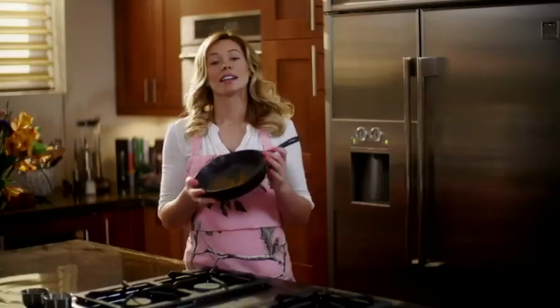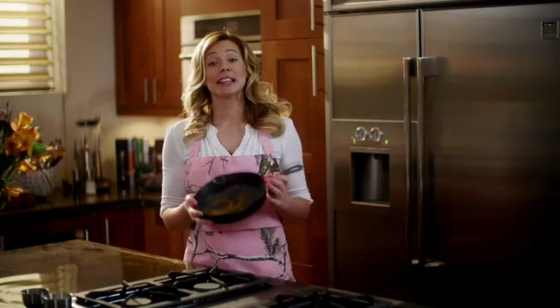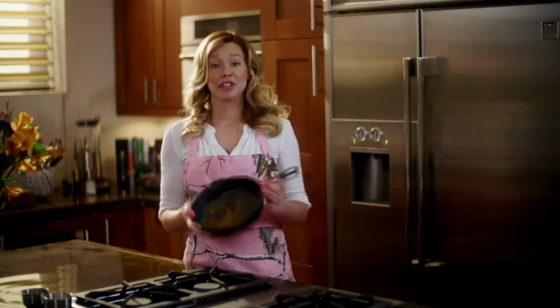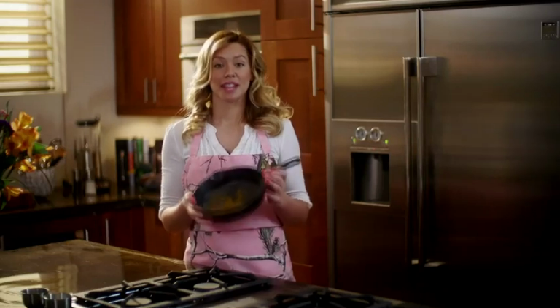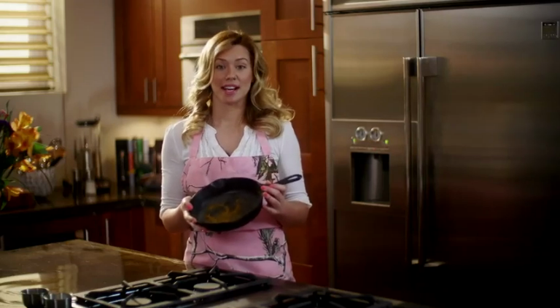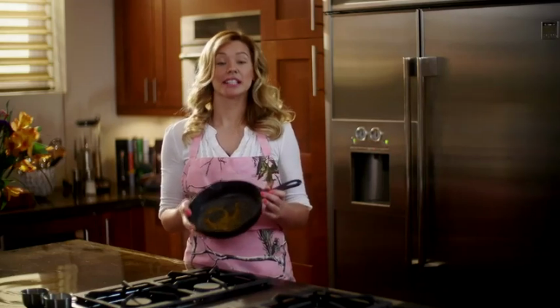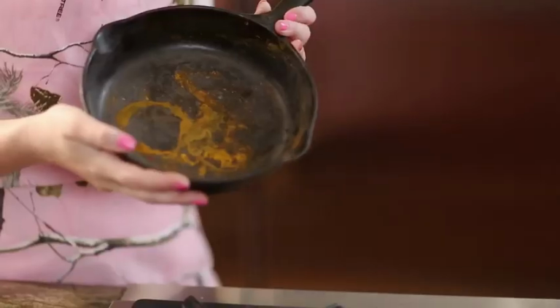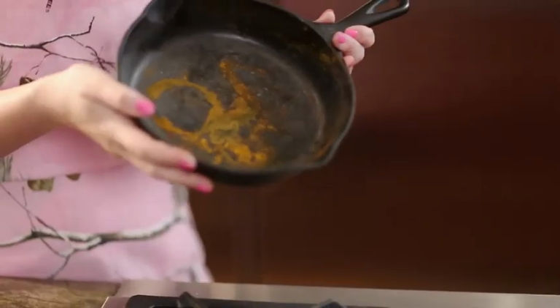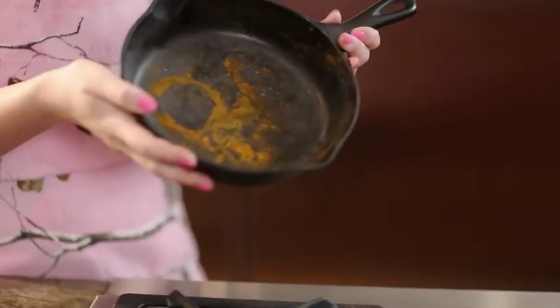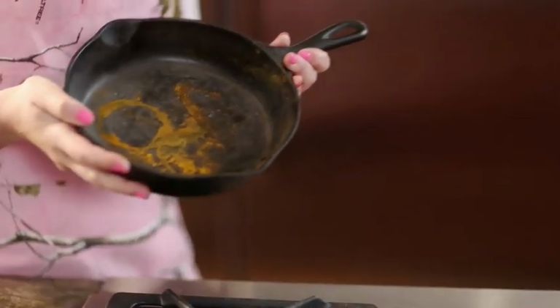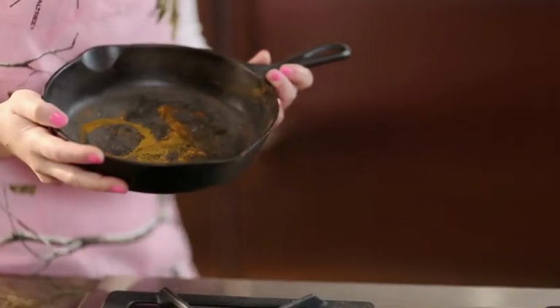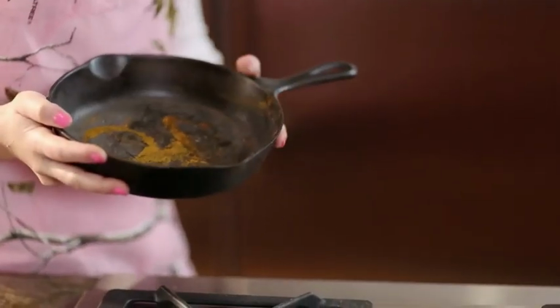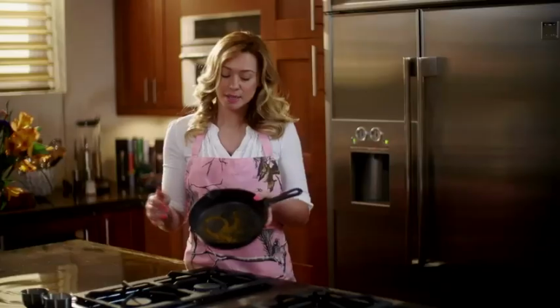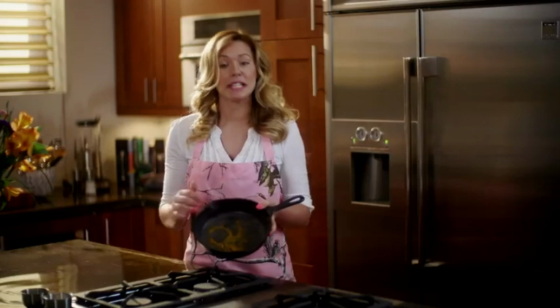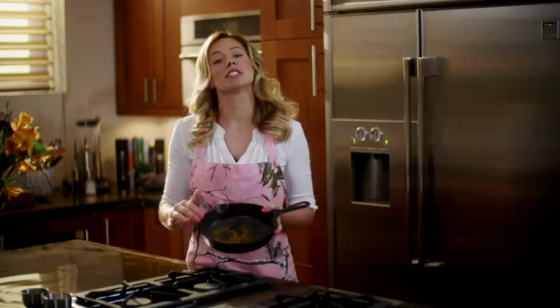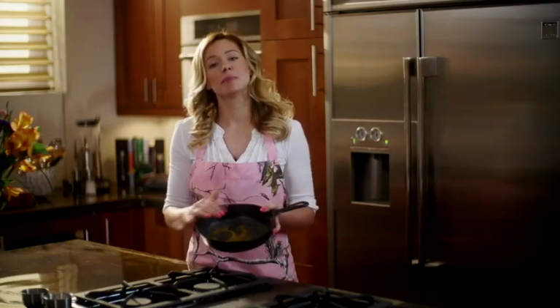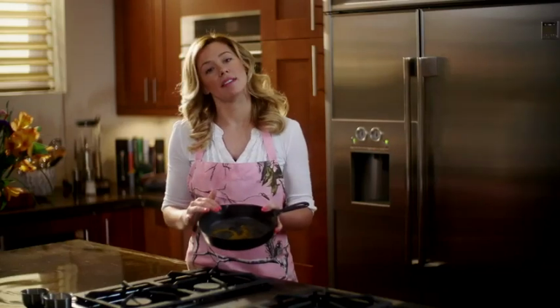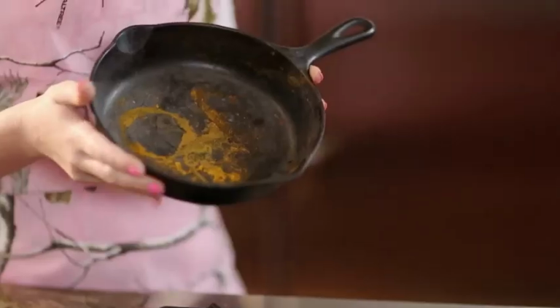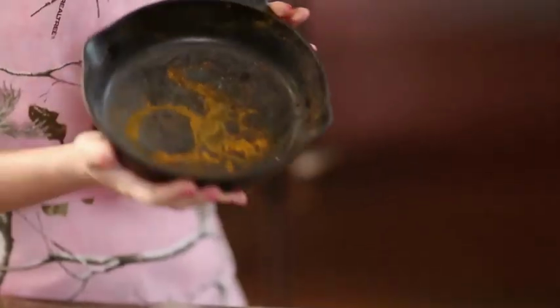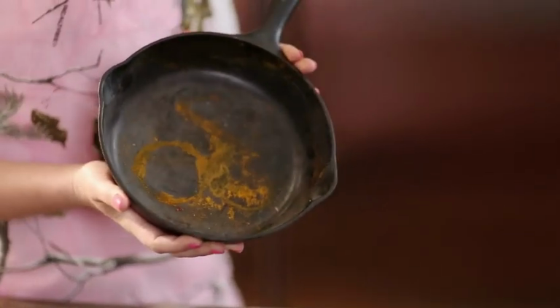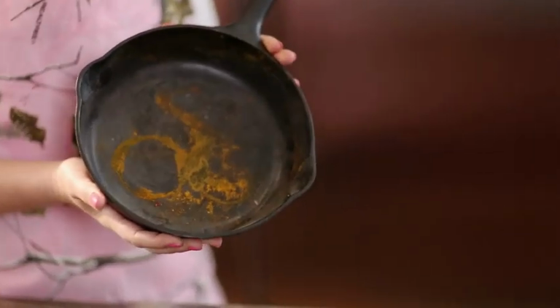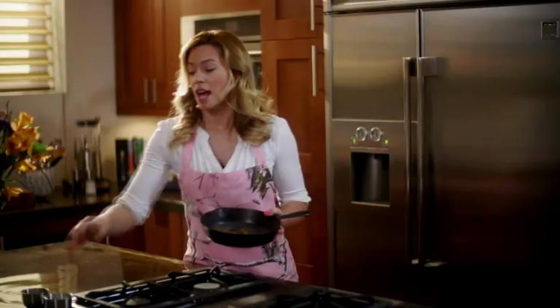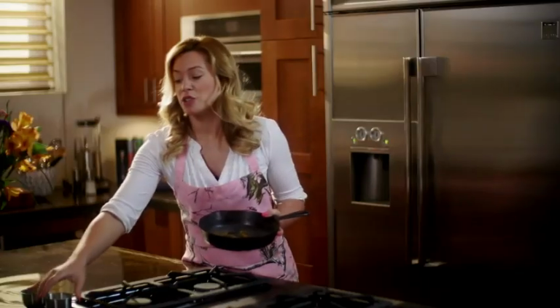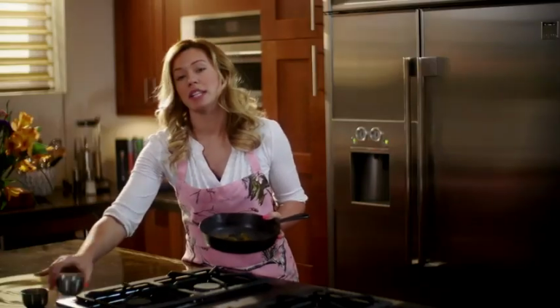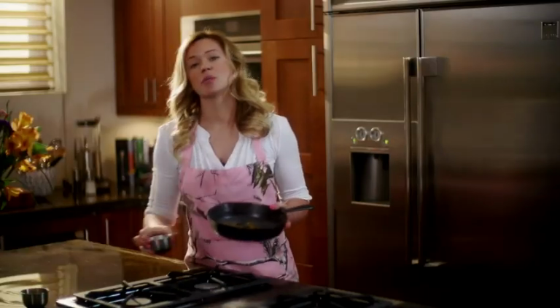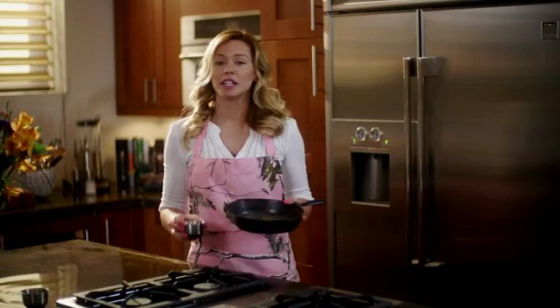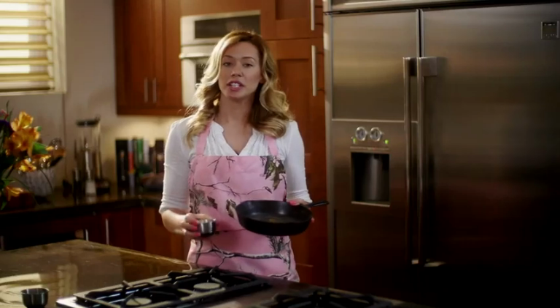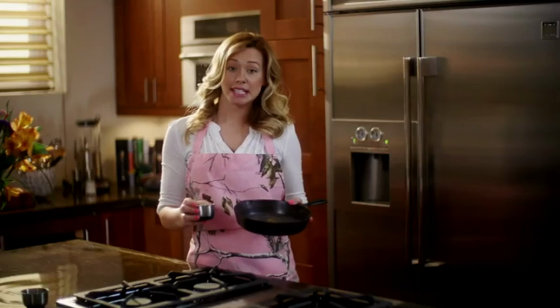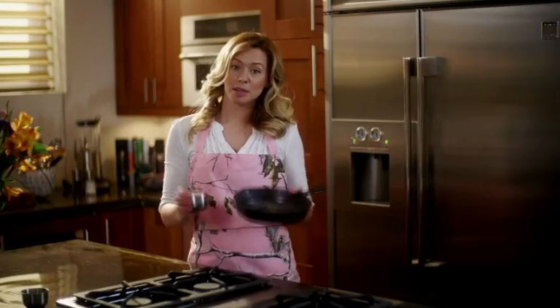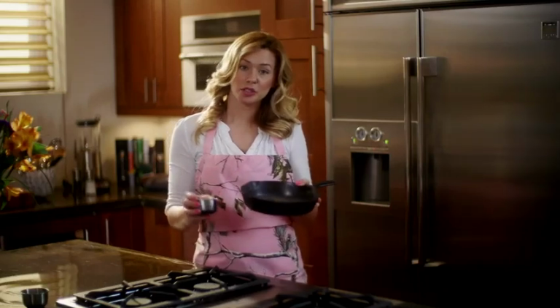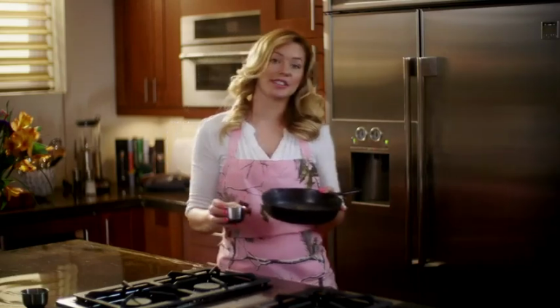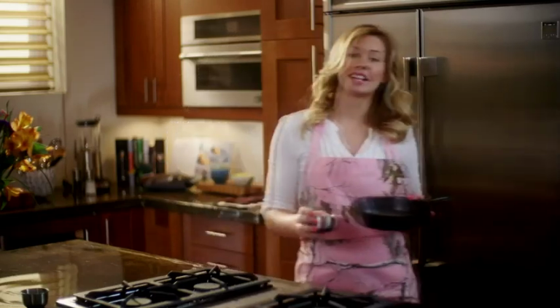Now I love cooking with cast iron like this skillet I found the other day at a flea market. Sometimes they need just a little bit of love. They can get rusty over time and it's so easy to recondition and season it and I'm going to show you just how to do that today.